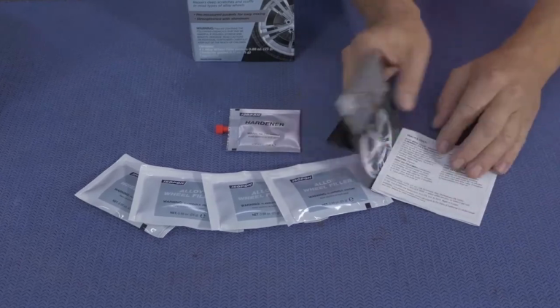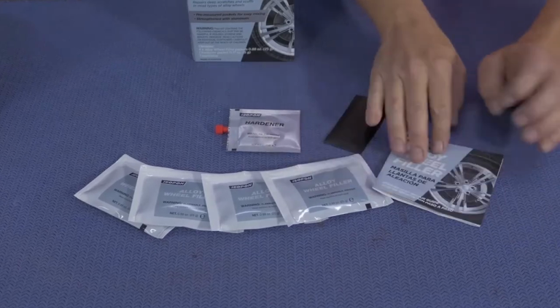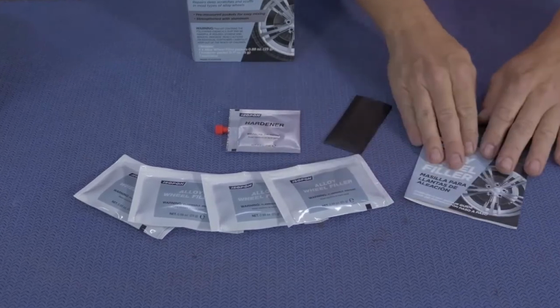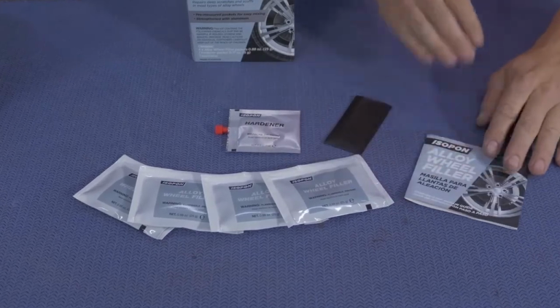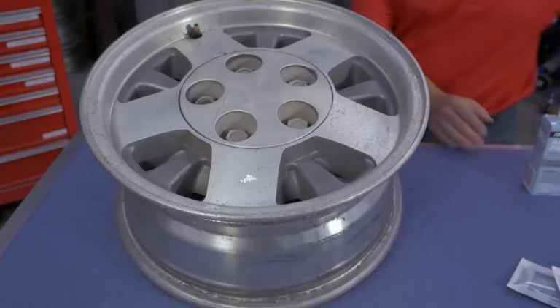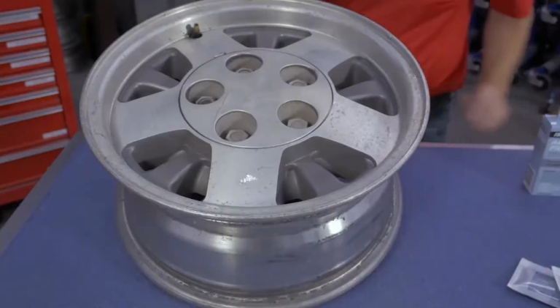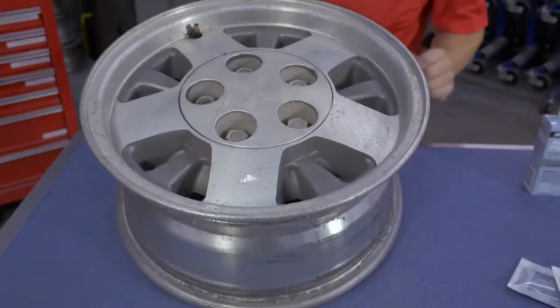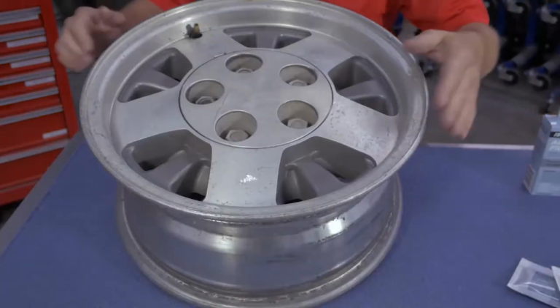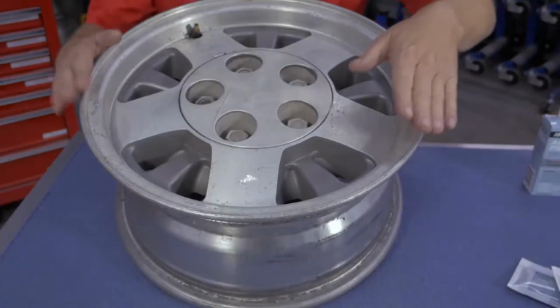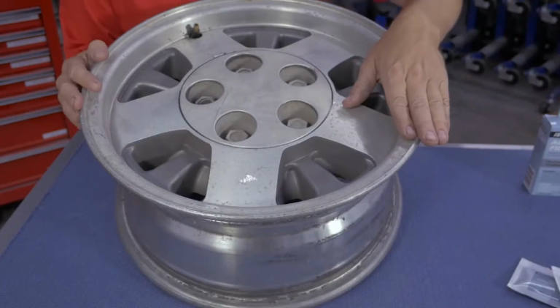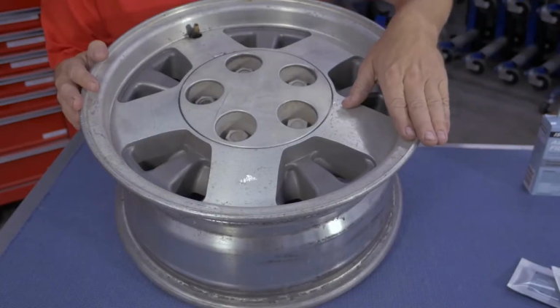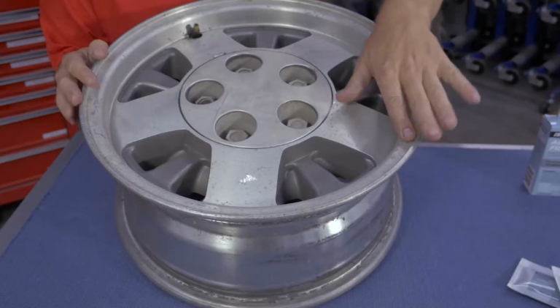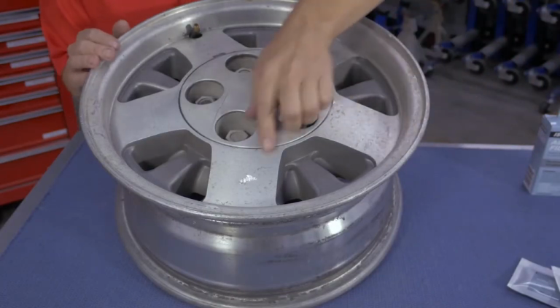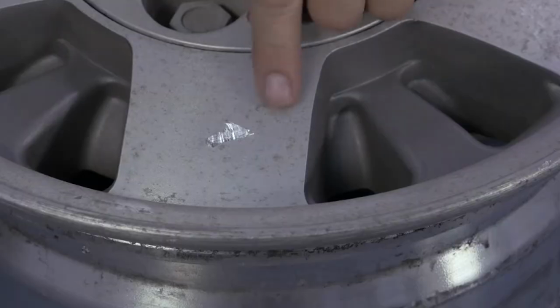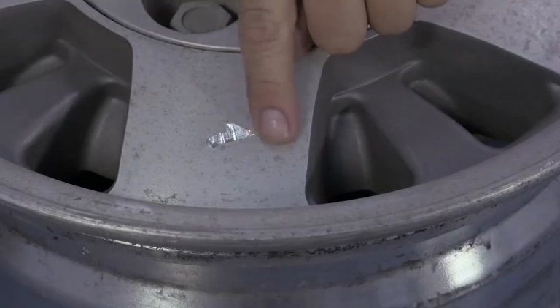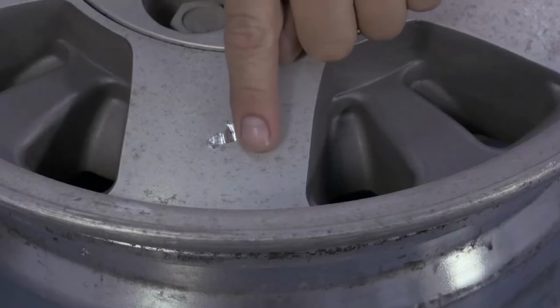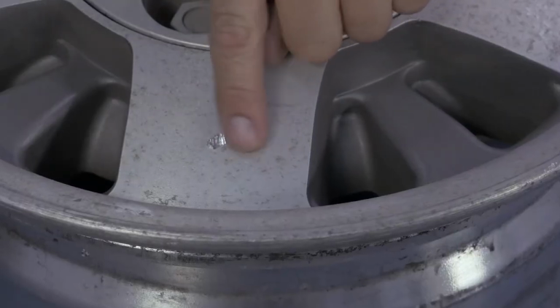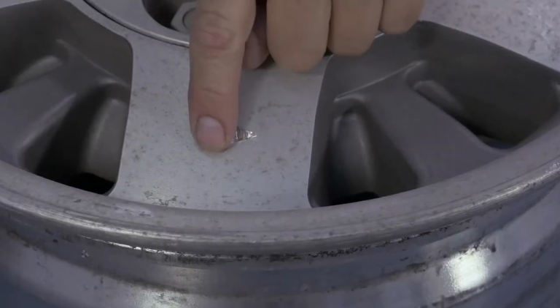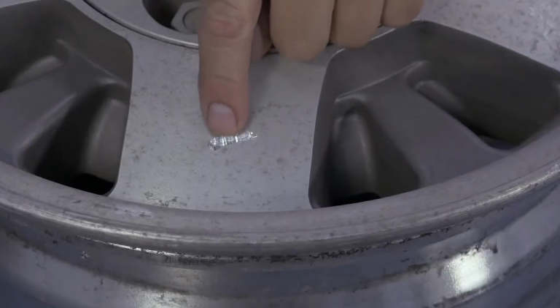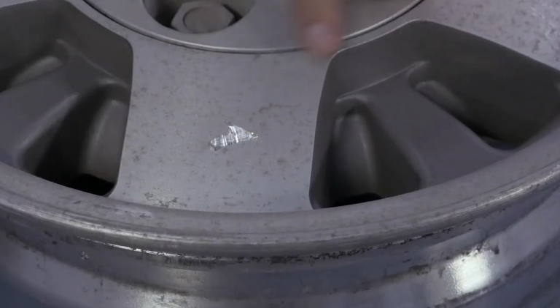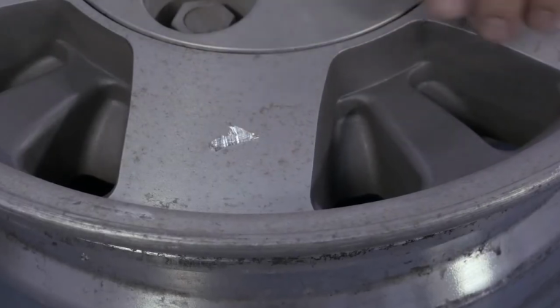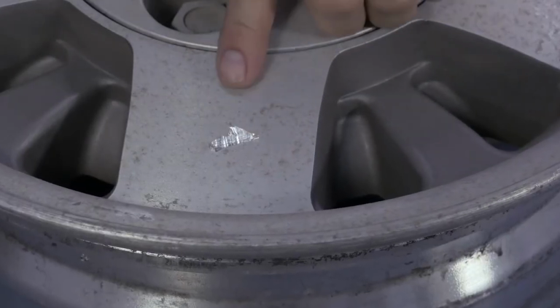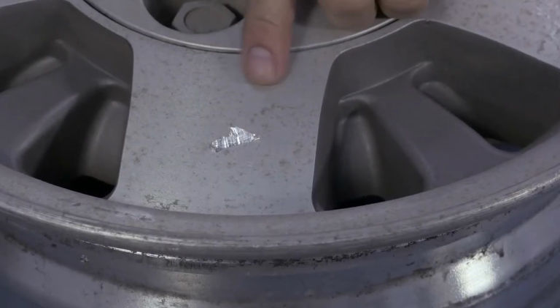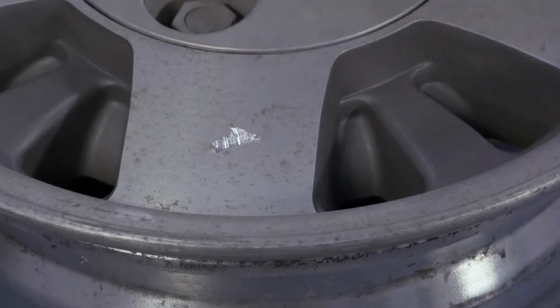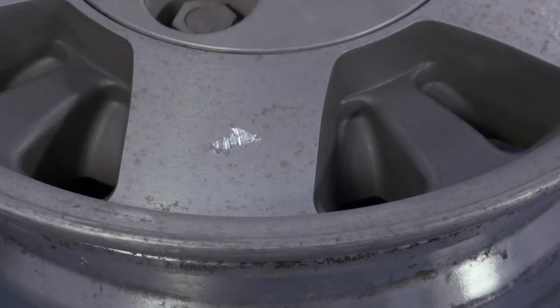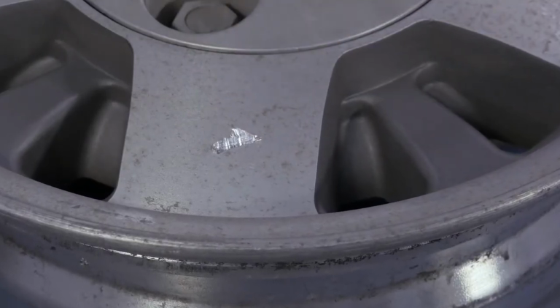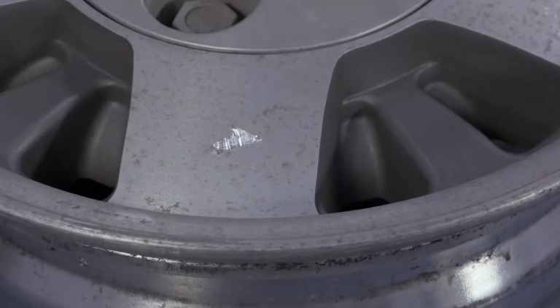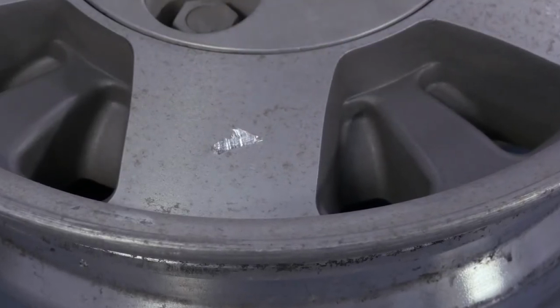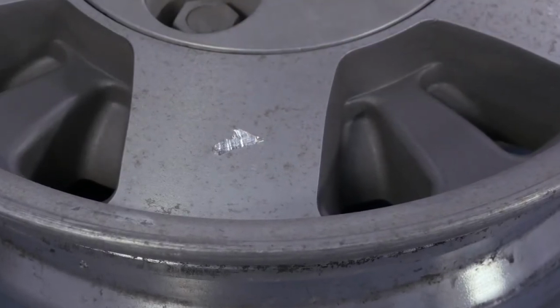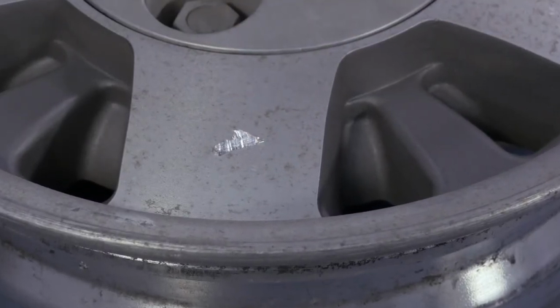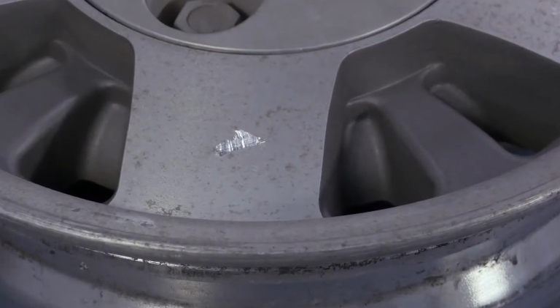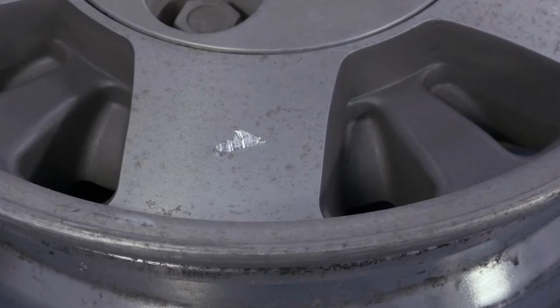Let's take a look at our project. There's a gouge in the wheel face of this alloy wheel, about three millimetres thick and almost 20 millimetres long.